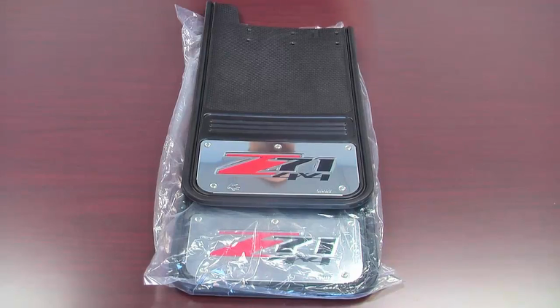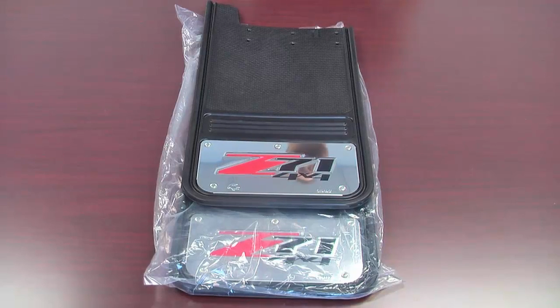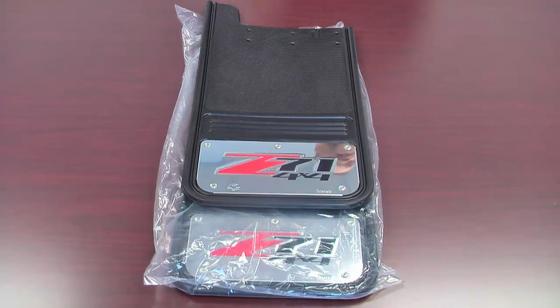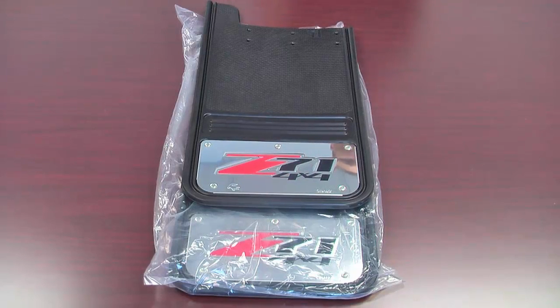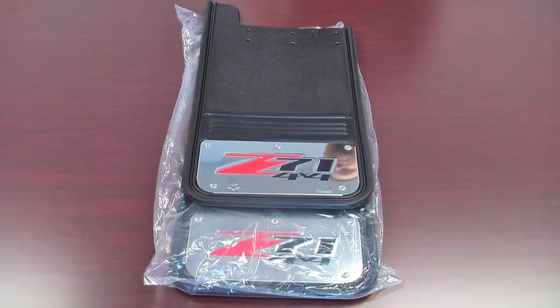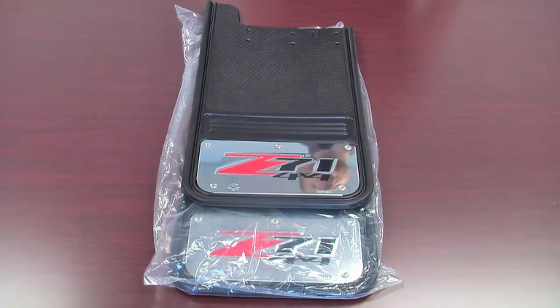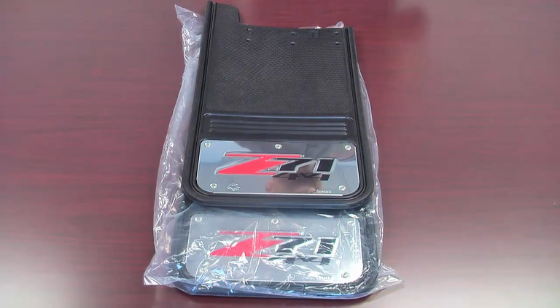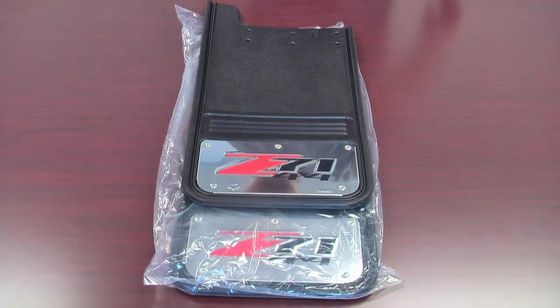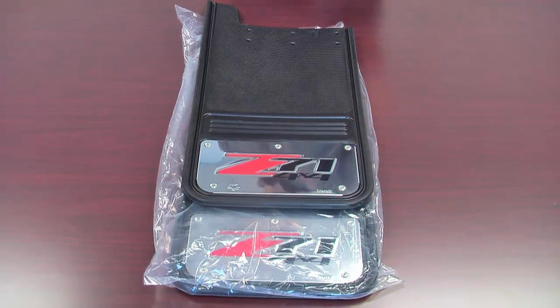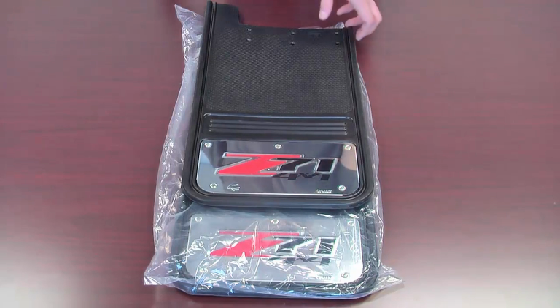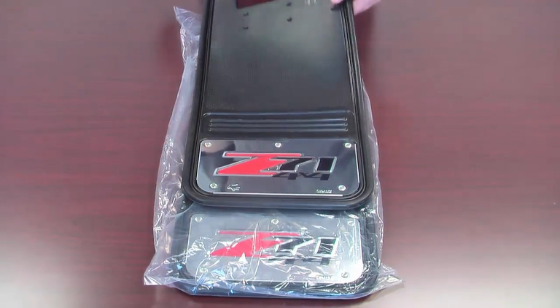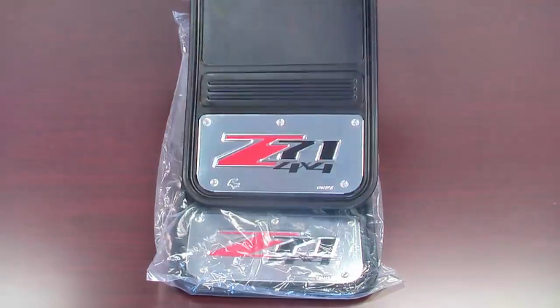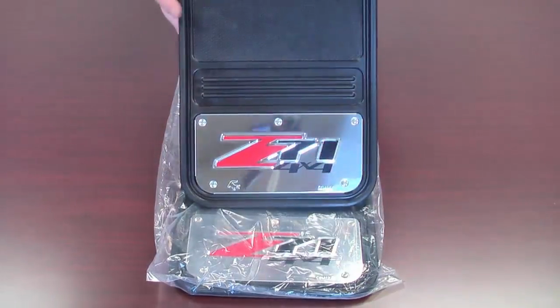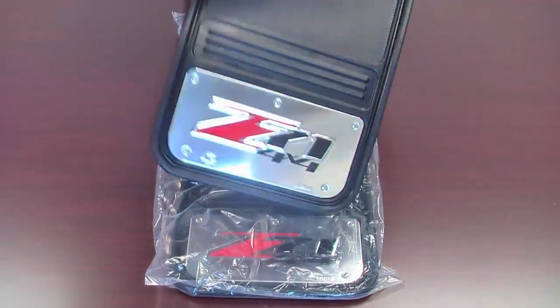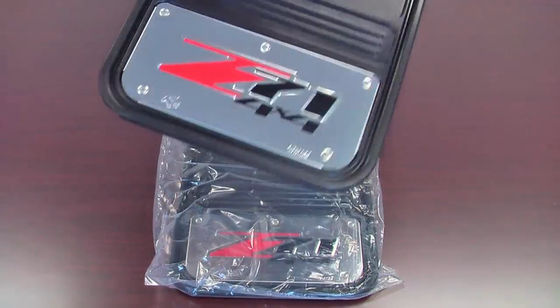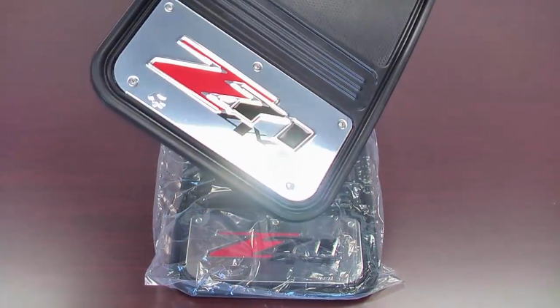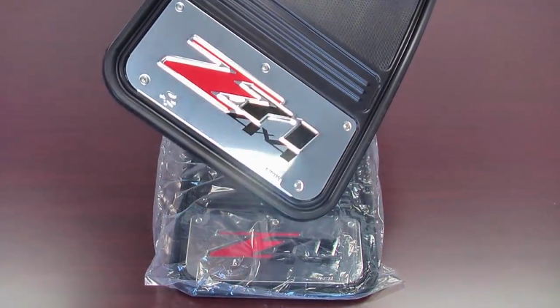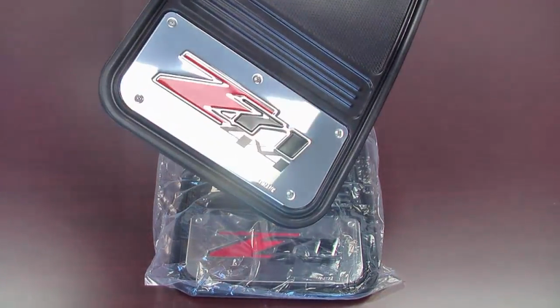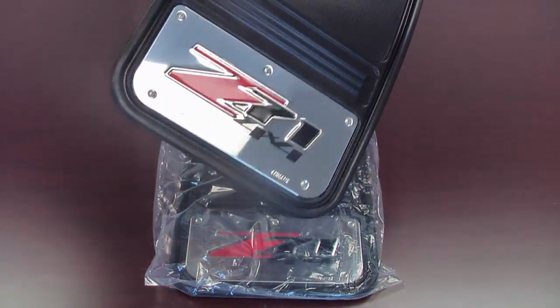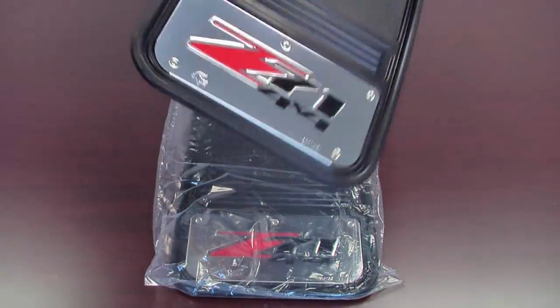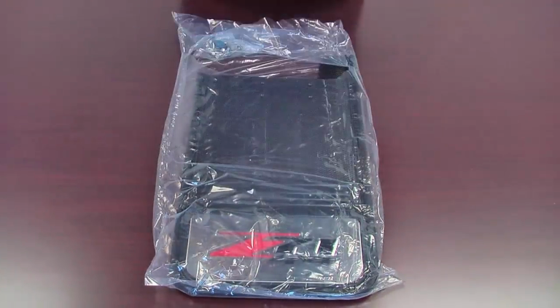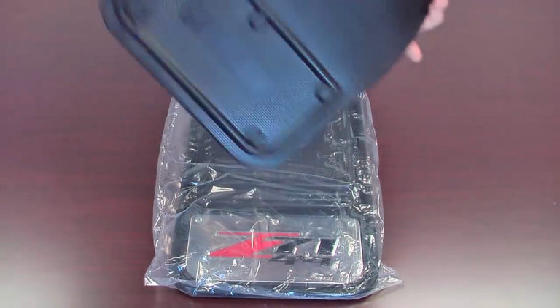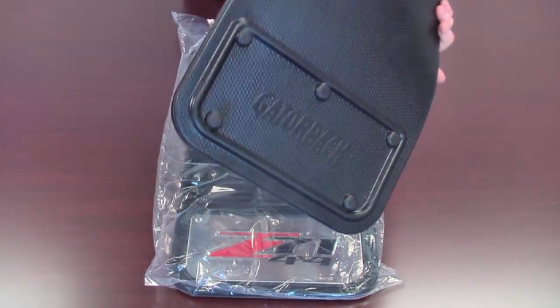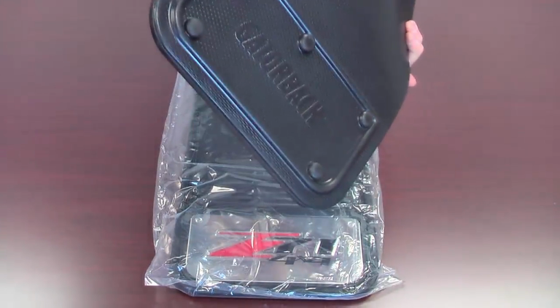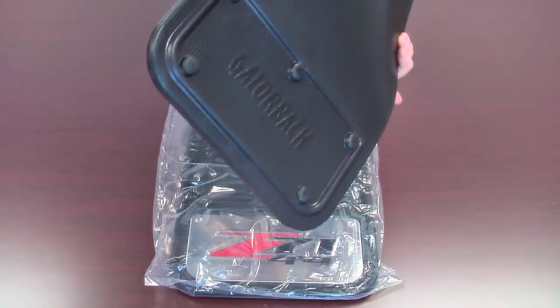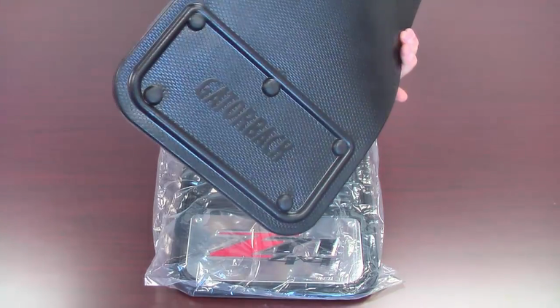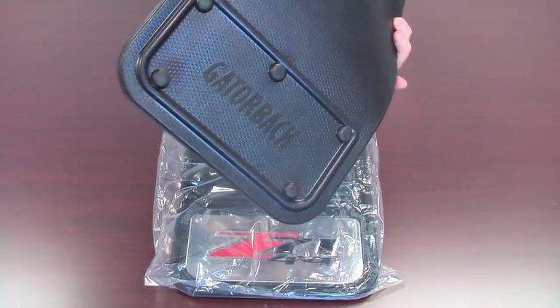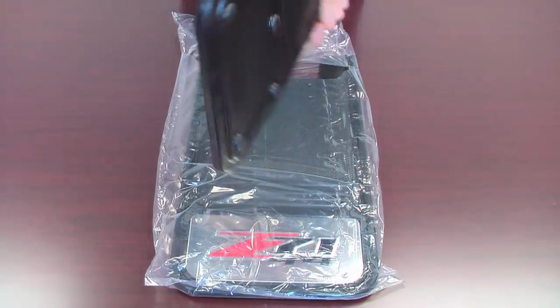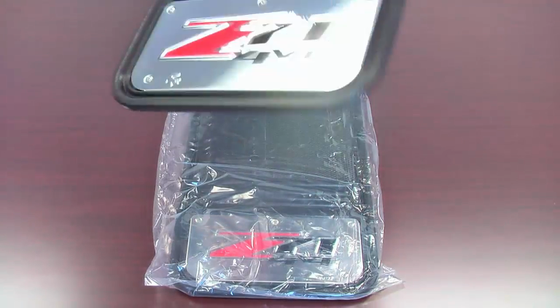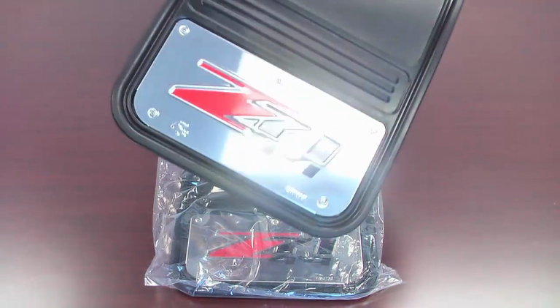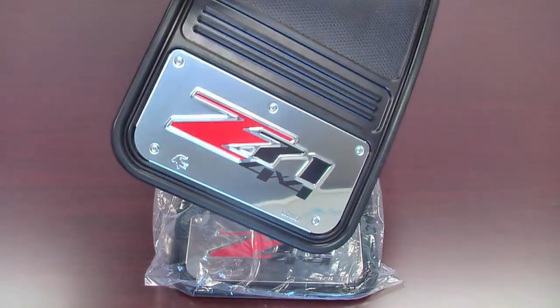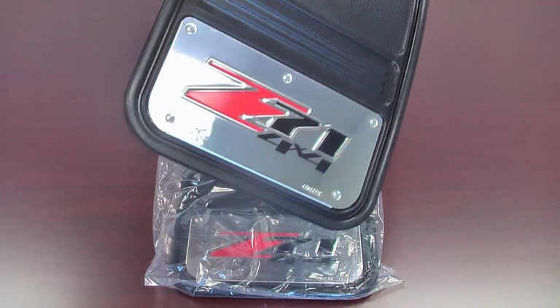These are the Gatorback series mud flaps from Truck Hardware. This is the full style designed for the rear of your truck or SUV. They feature a stainless steel plate and are sold in pairs. They're made of heavy-duty rubber and weigh almost five pounds apiece, and are backed by a limited lifetime warranty on the rubber.